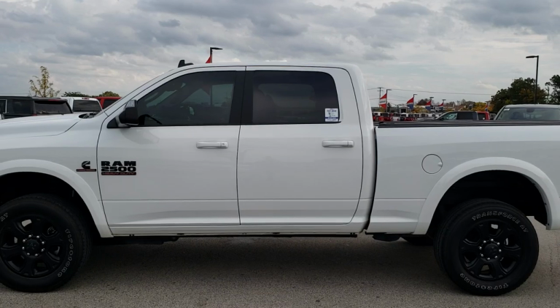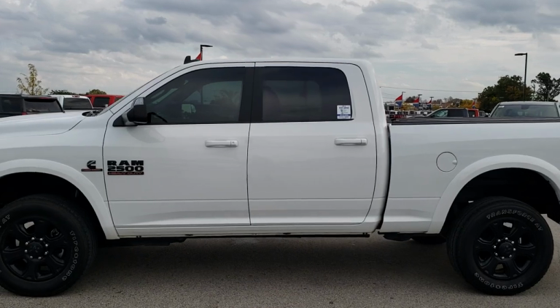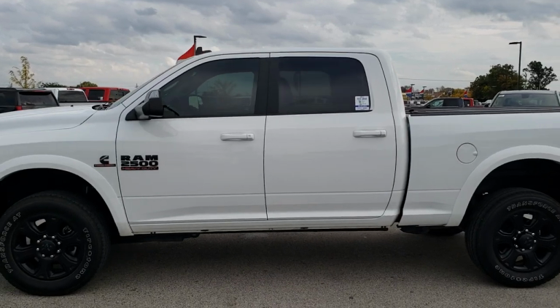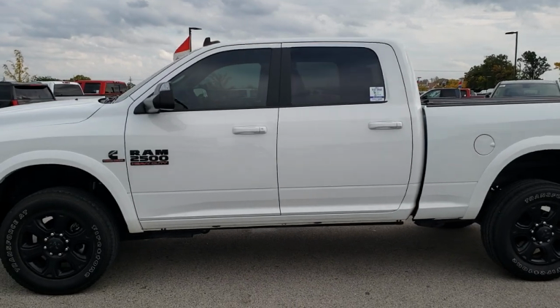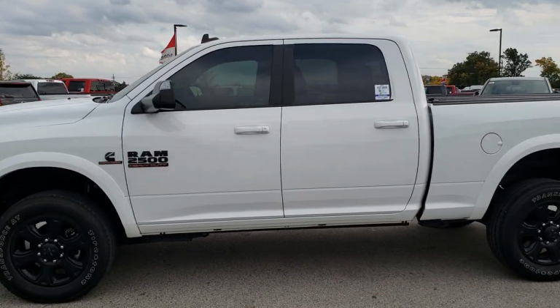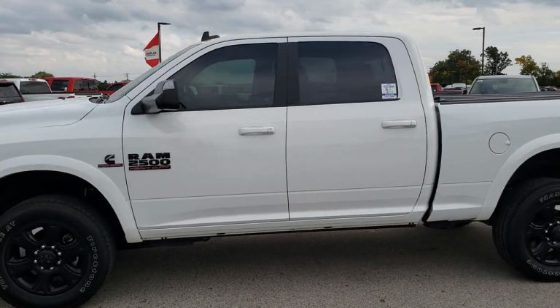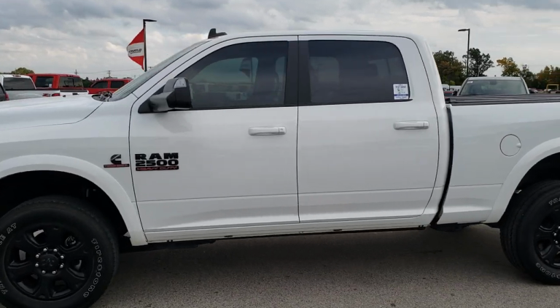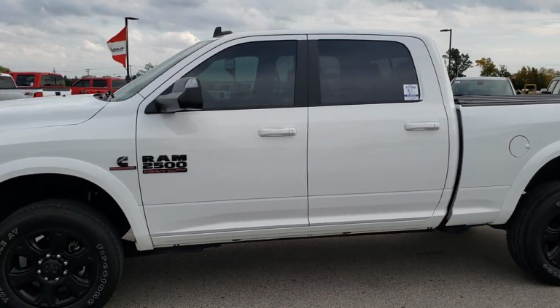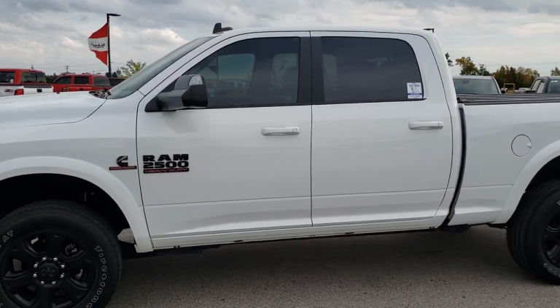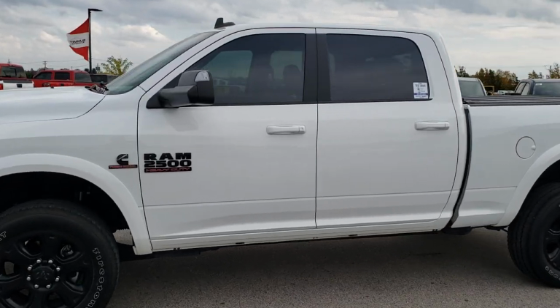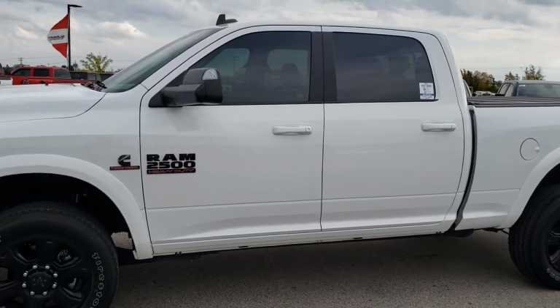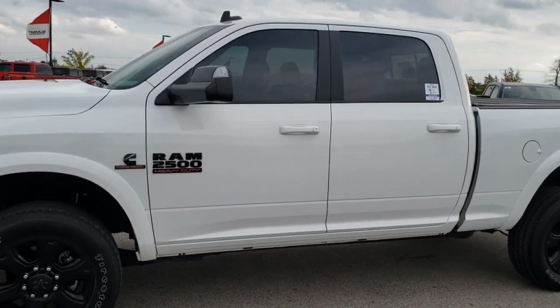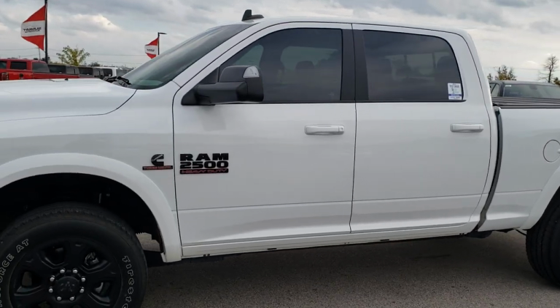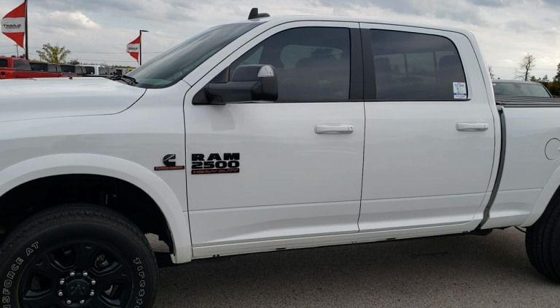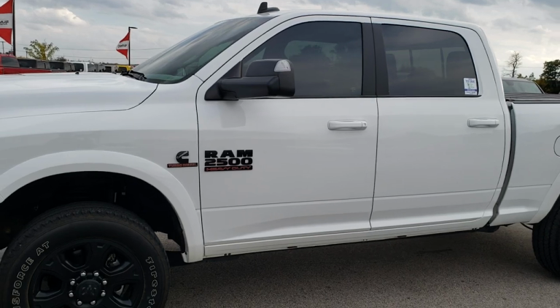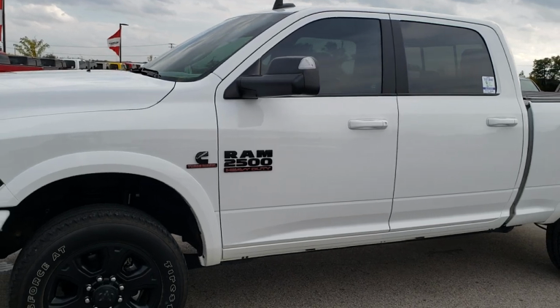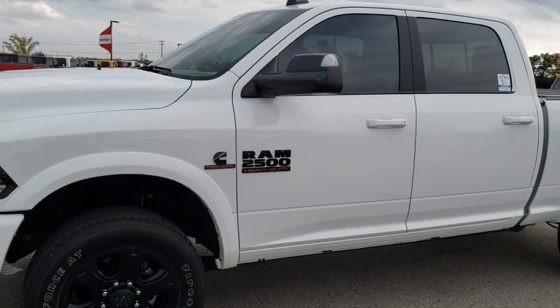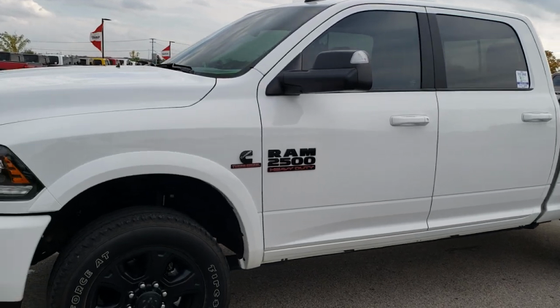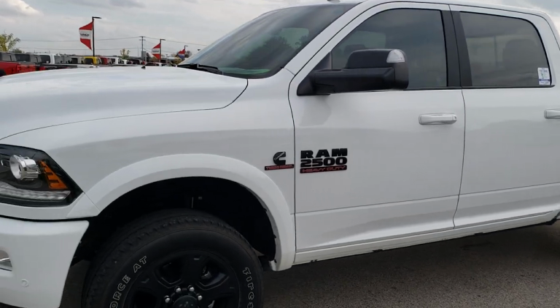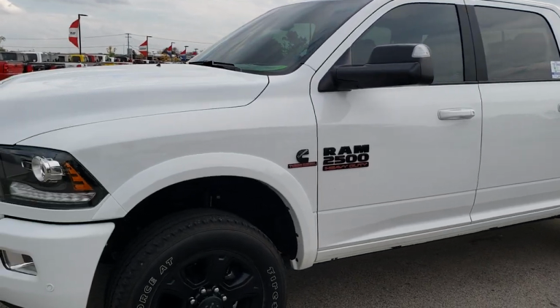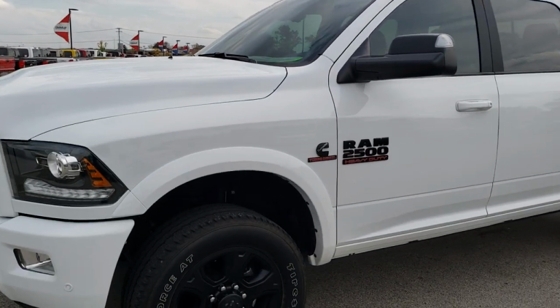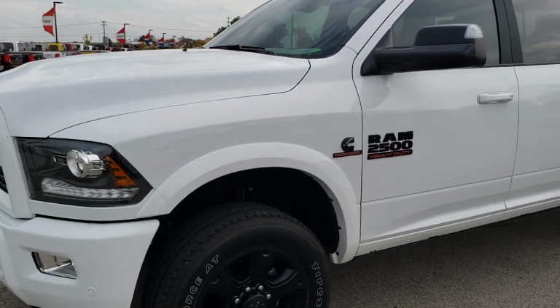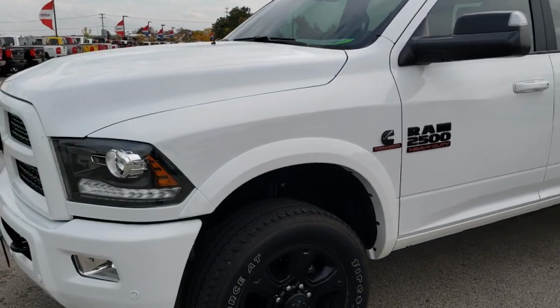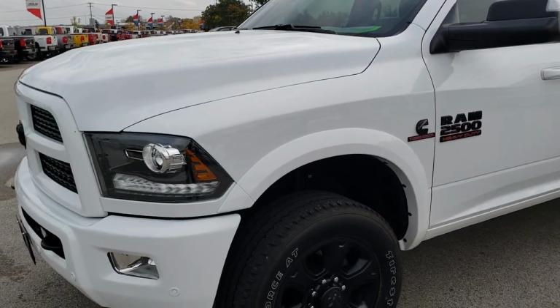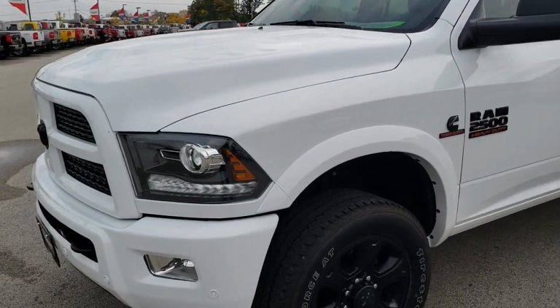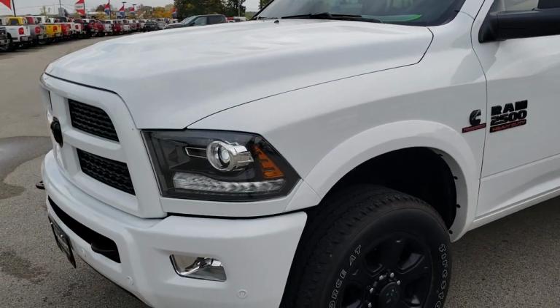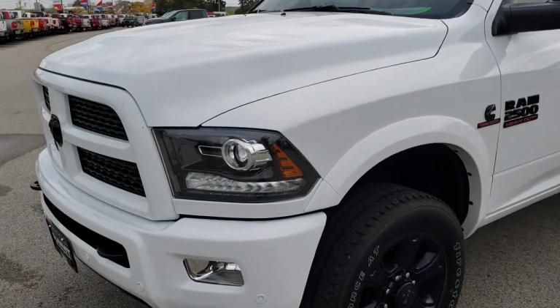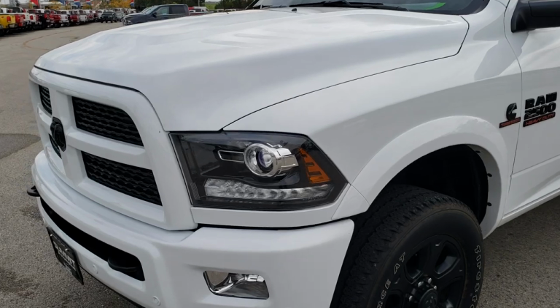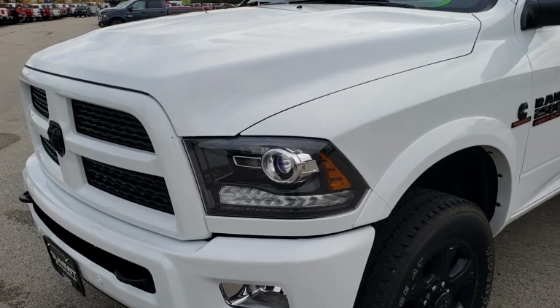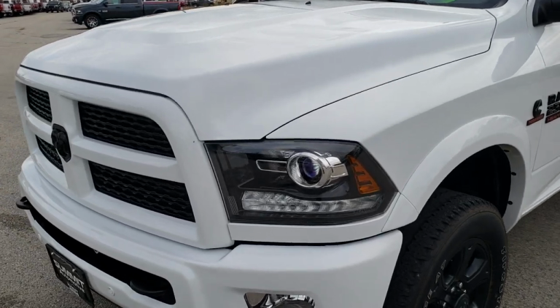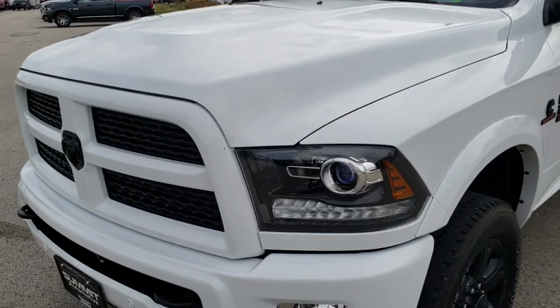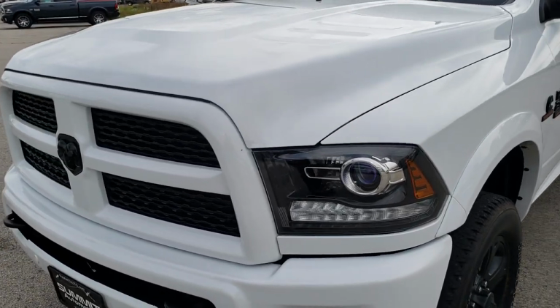This is stock number 9753. We are here at Summit Automotive in Fond du Lac, Wisconsin, your new and used heavy duty truck headquarters. Remember, we are the guys with the trucks on 41.